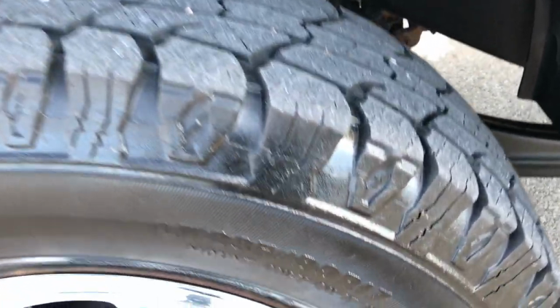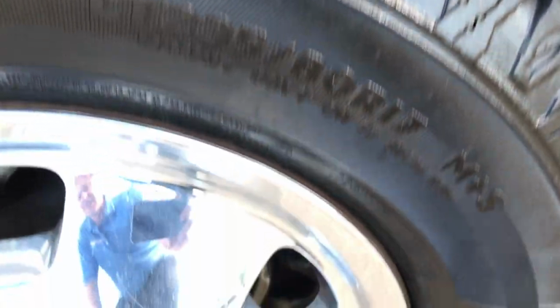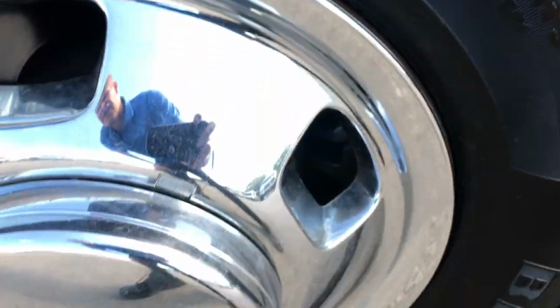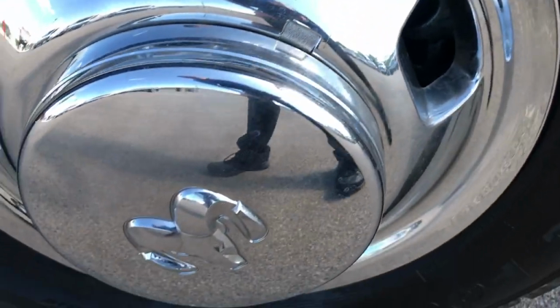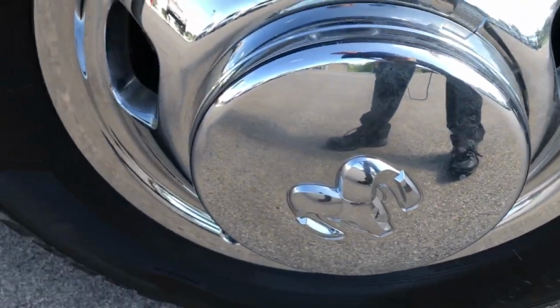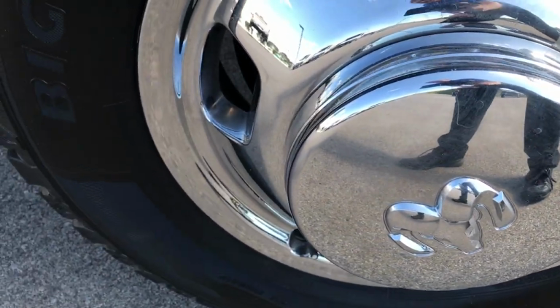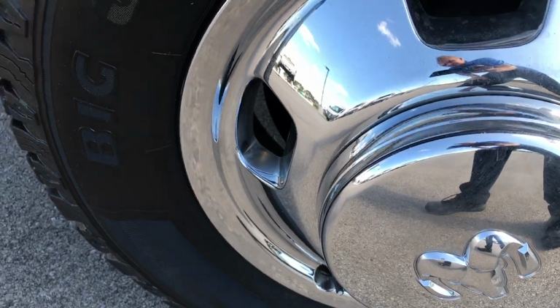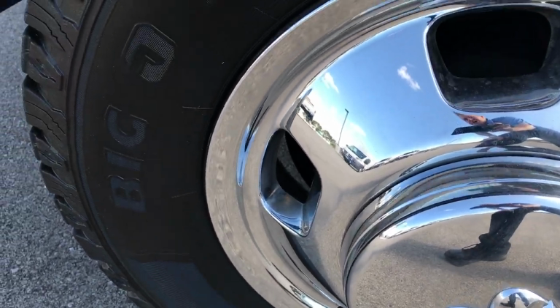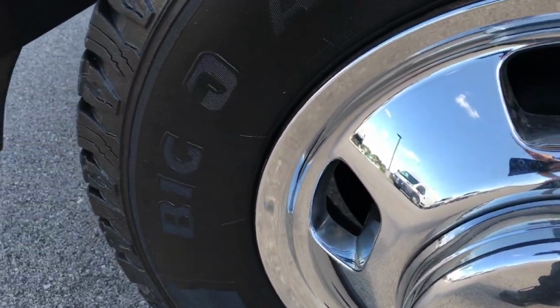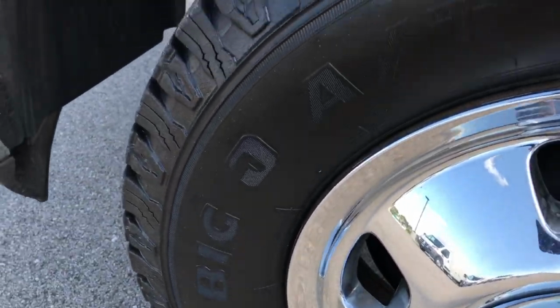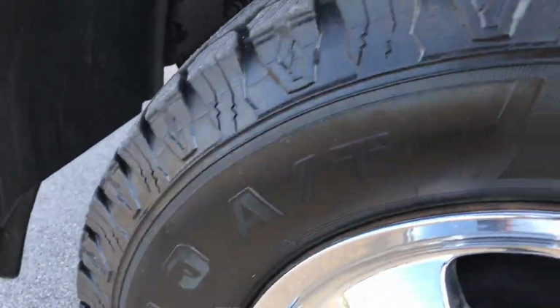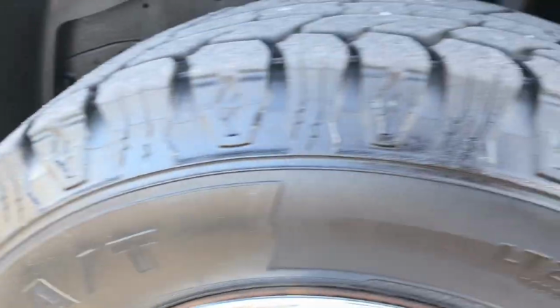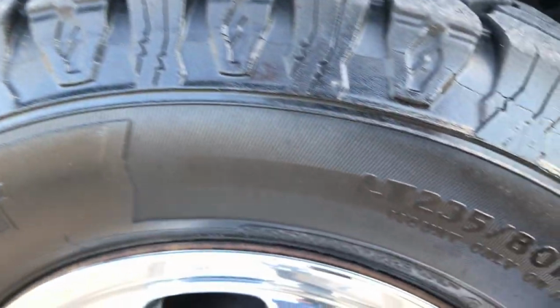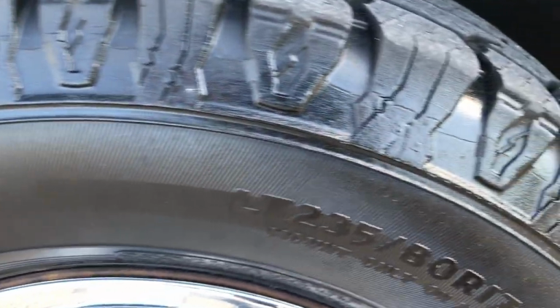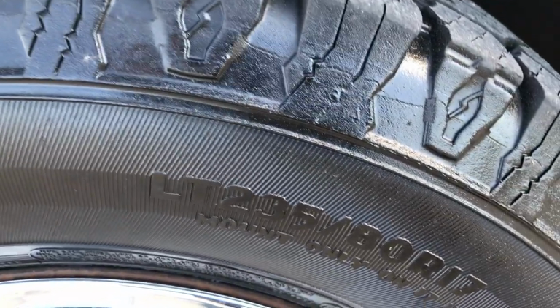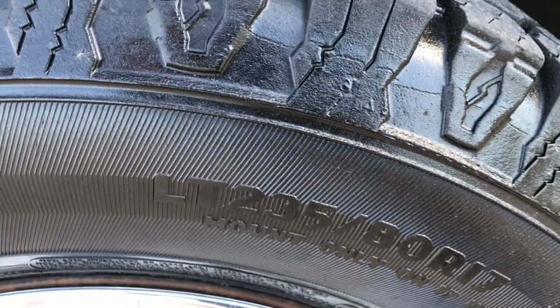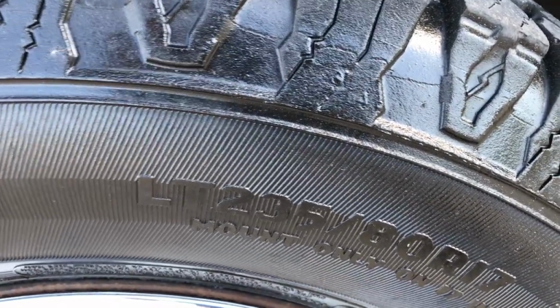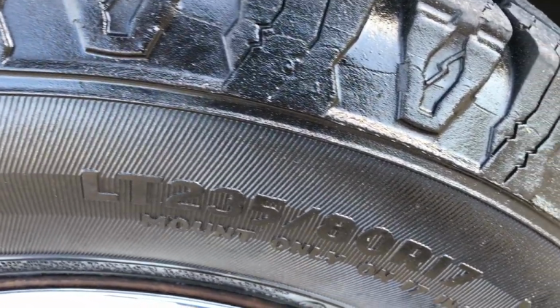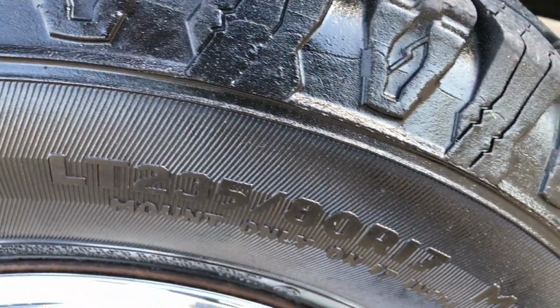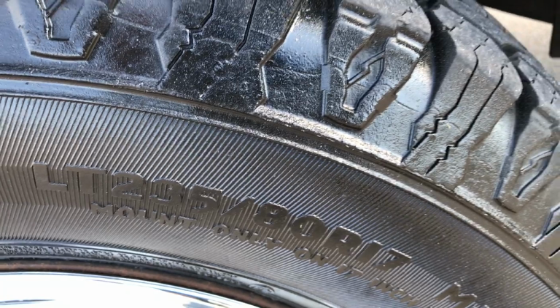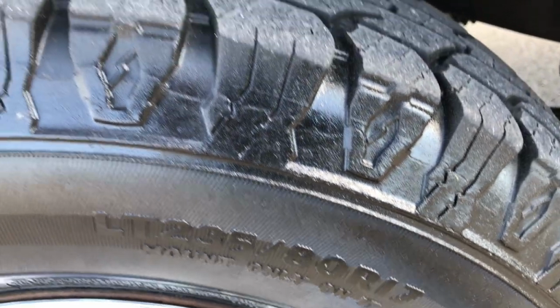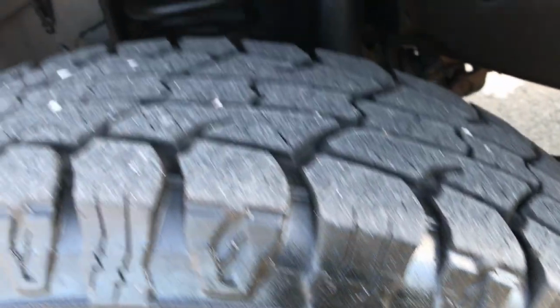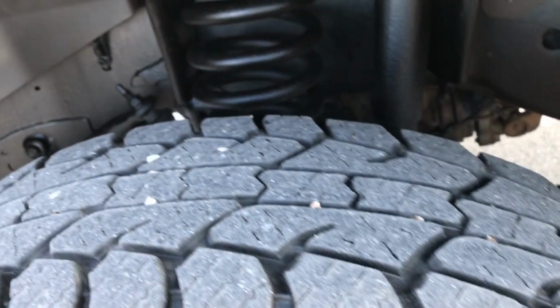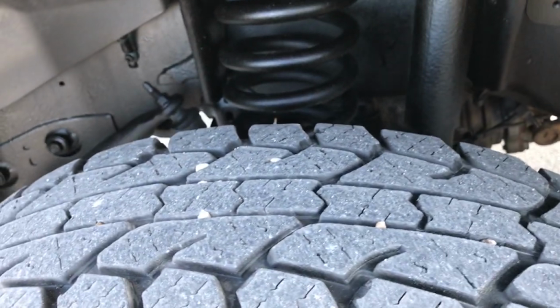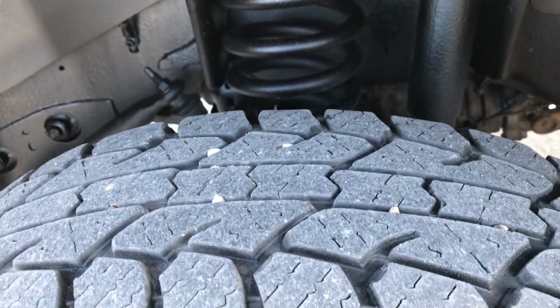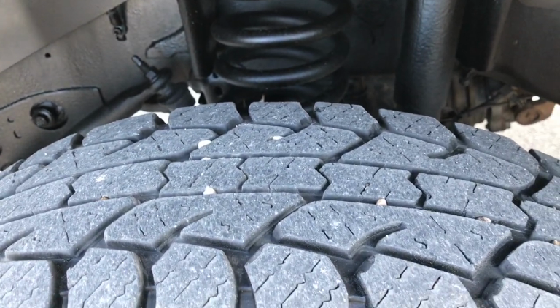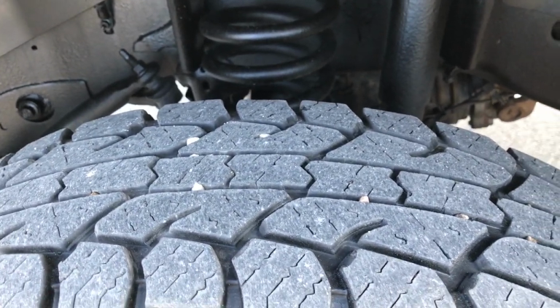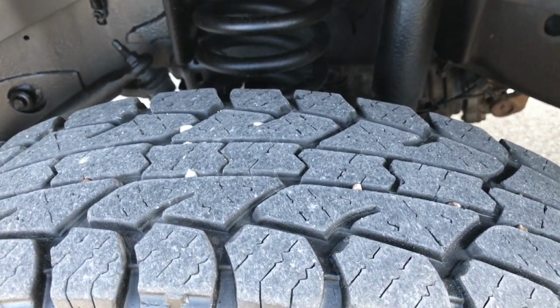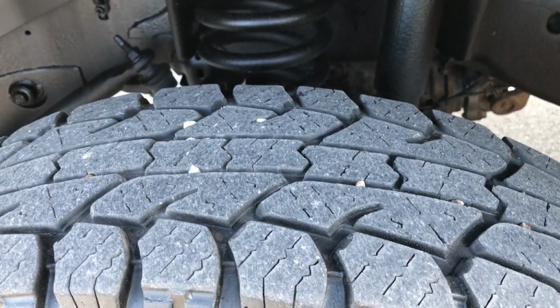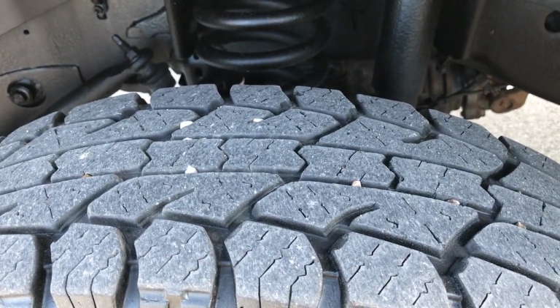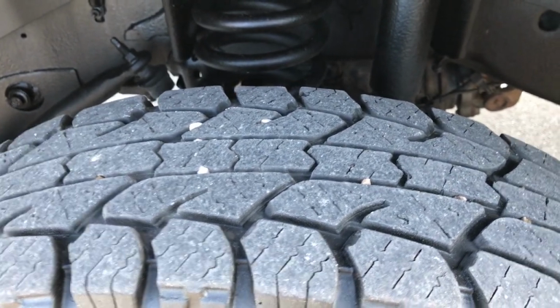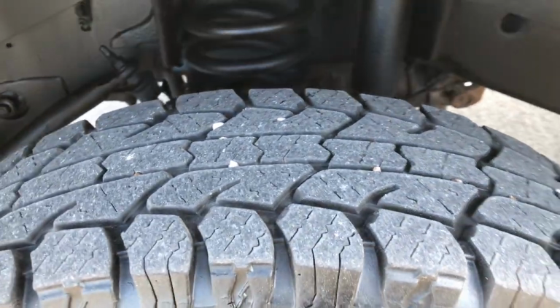You can see it has the factory steel rims with the wheel covers. It has big Bigfoot tires — these are LT 235 ADR 17s and they have about half the tread left, maybe a little bit under.